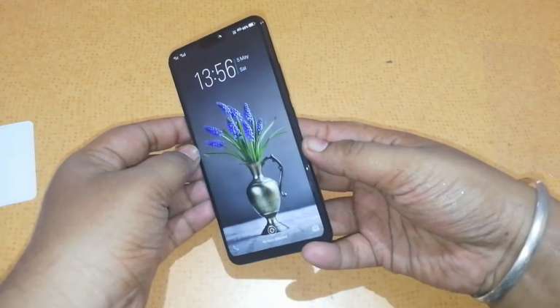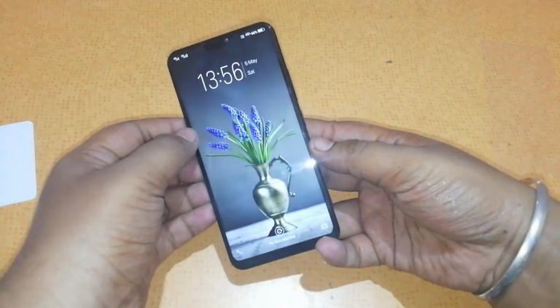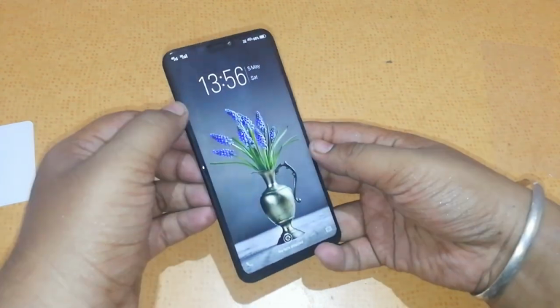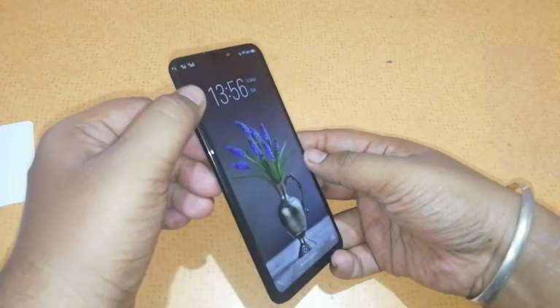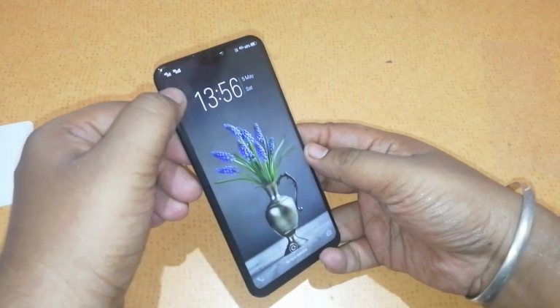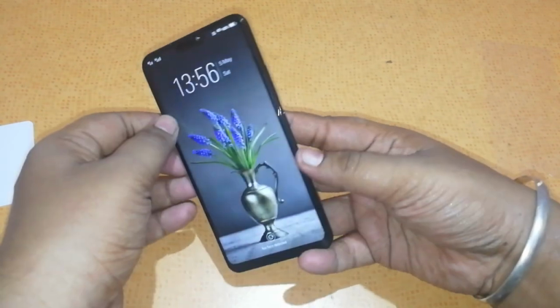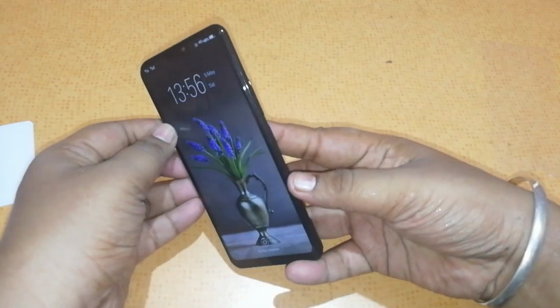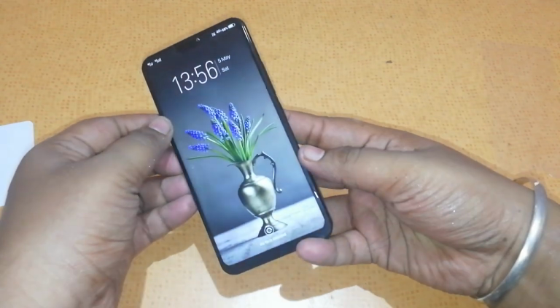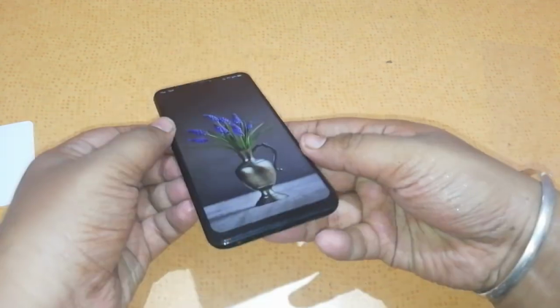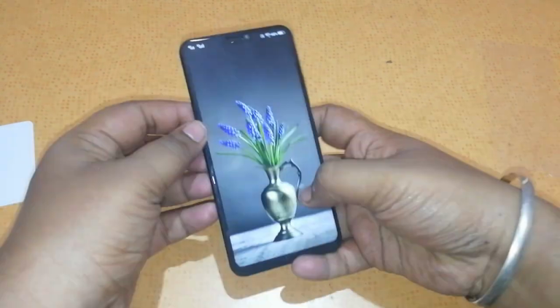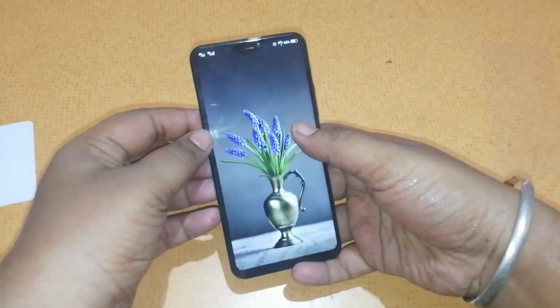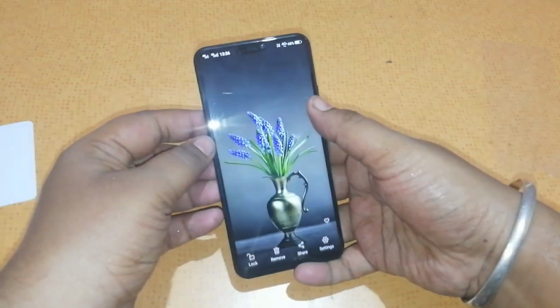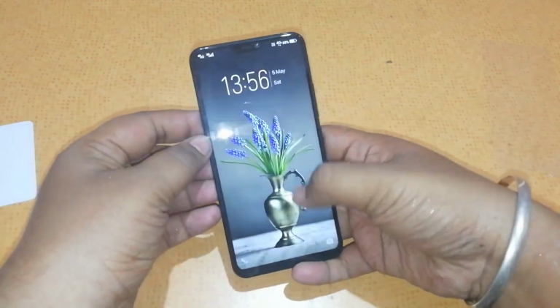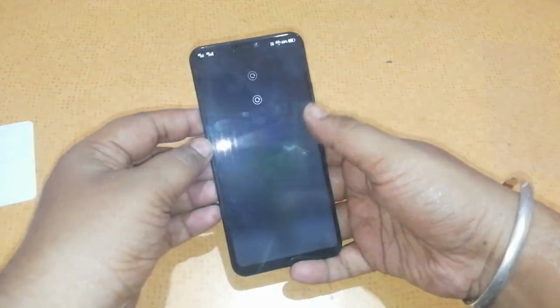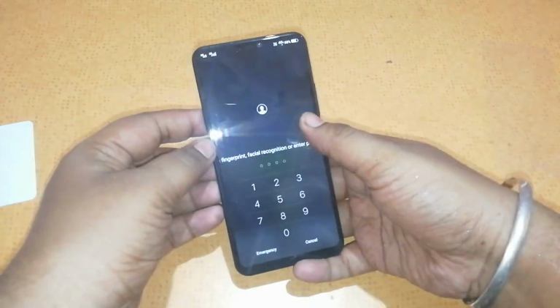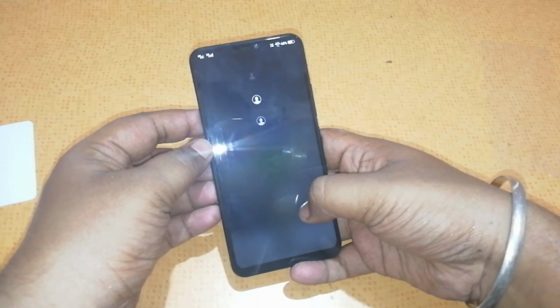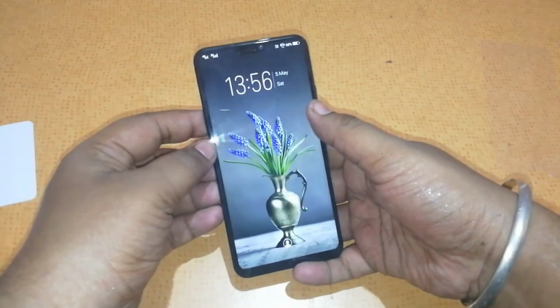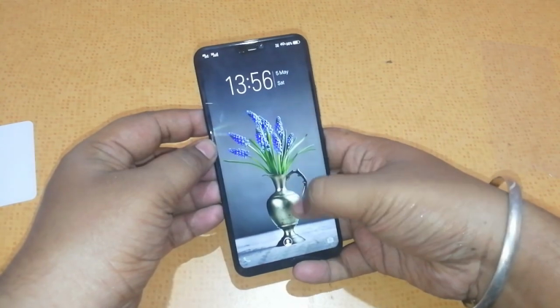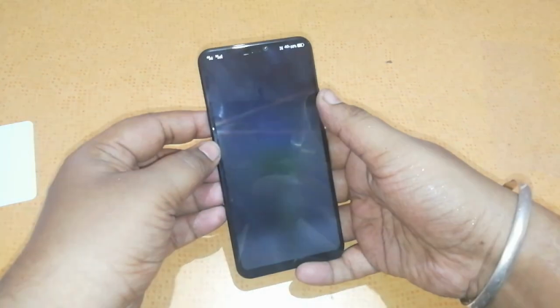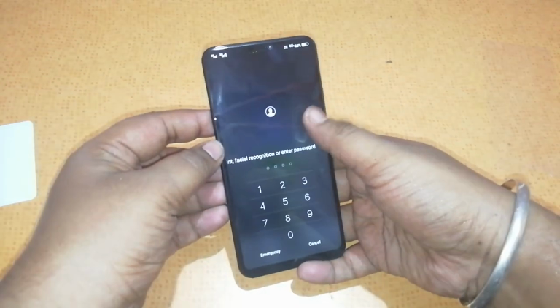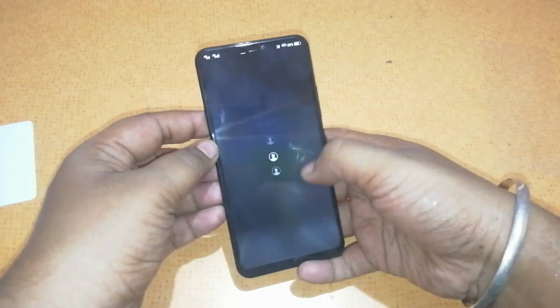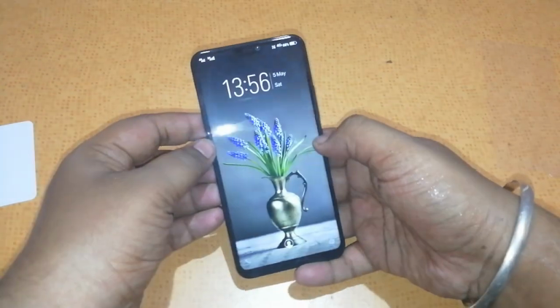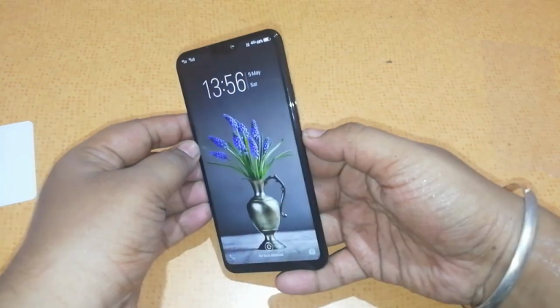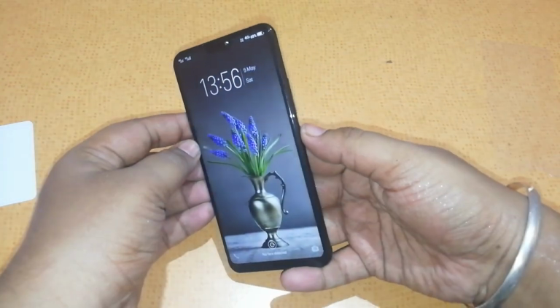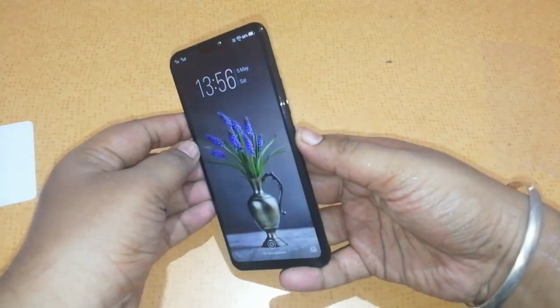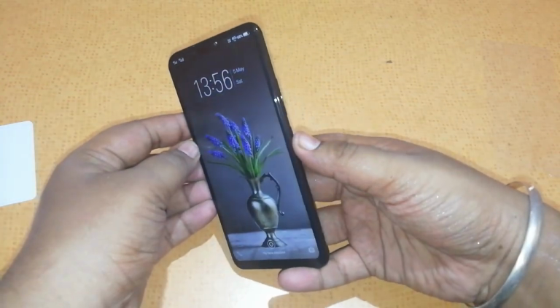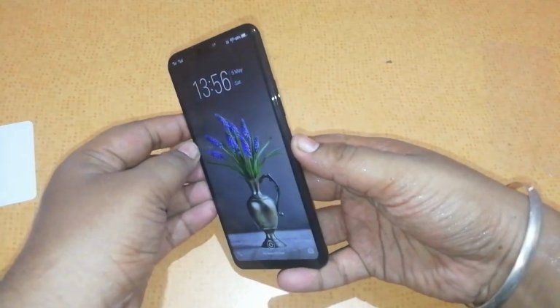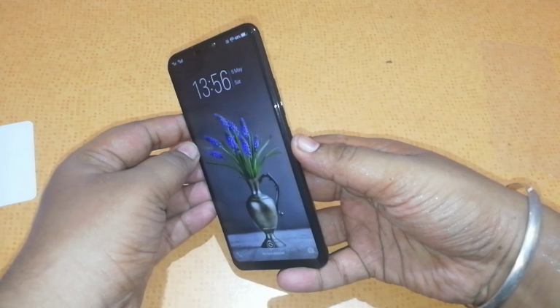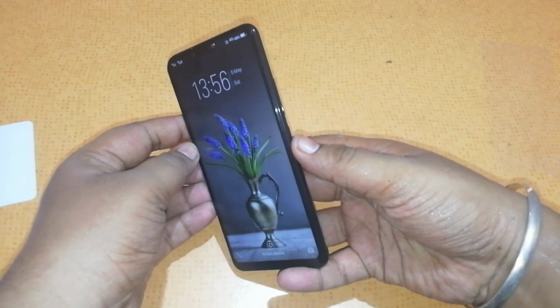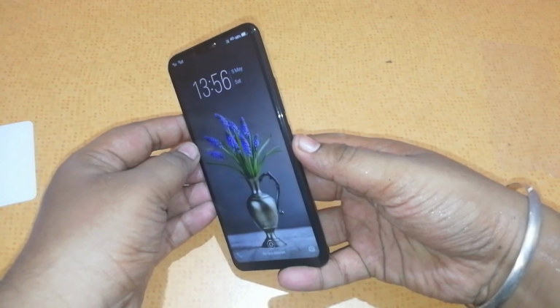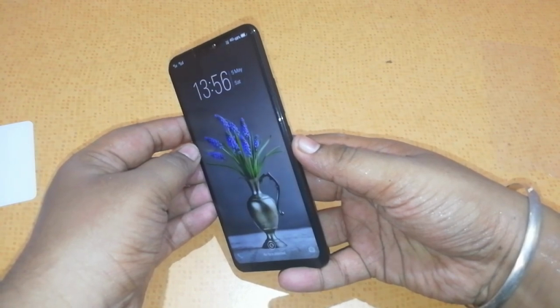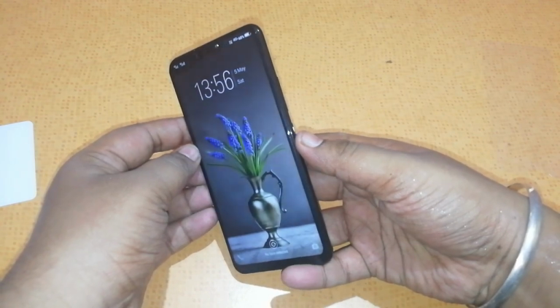This is a 5D tempered glass. You can see that the edge-to-edge tempered glass is fitted perfectly. Touch also works pretty well — you don't have any issues with touch. So overall, this is just a 250 rupee 5D tempered glass that you can buy for the Vivo V9.